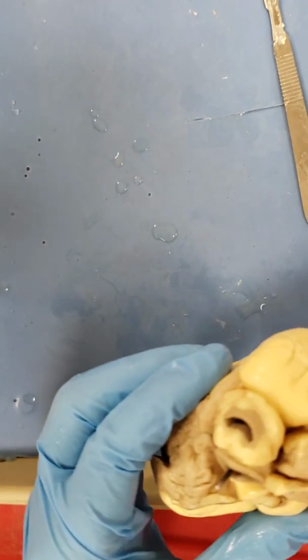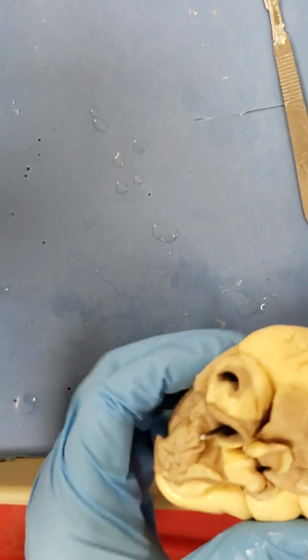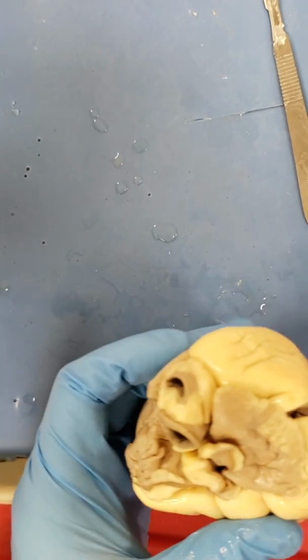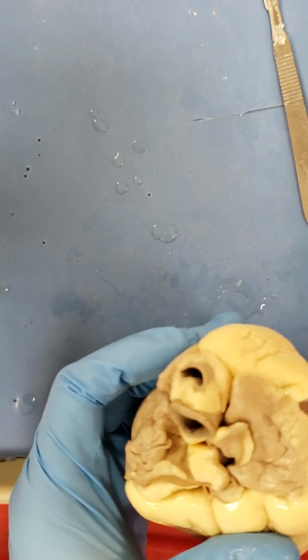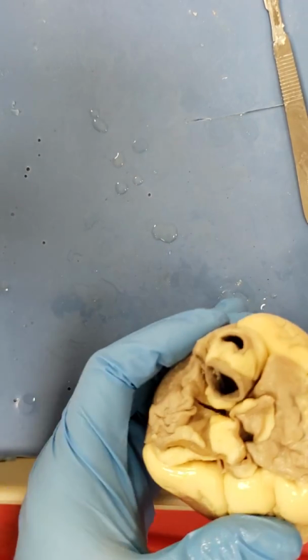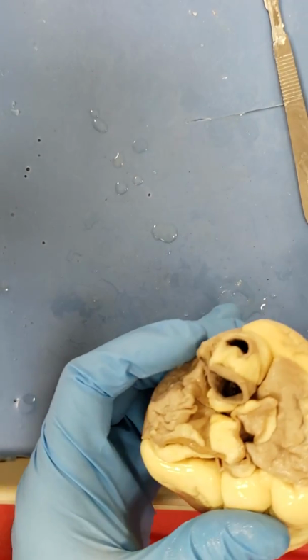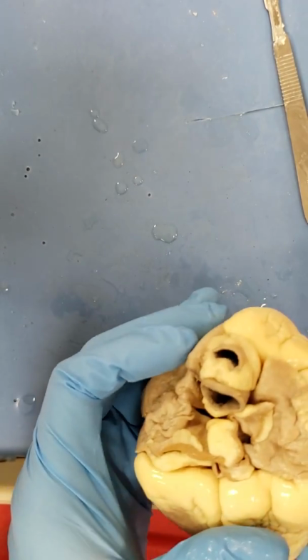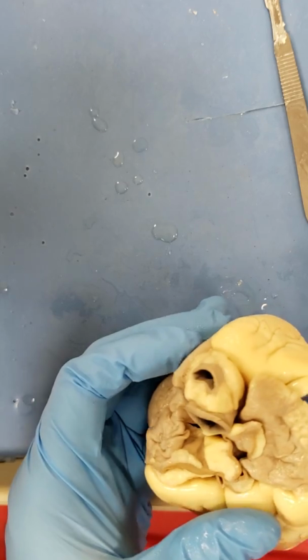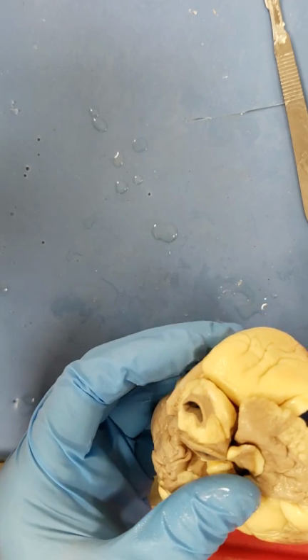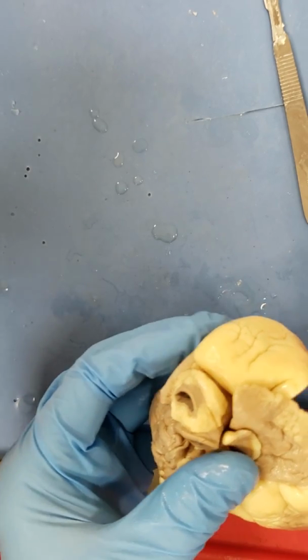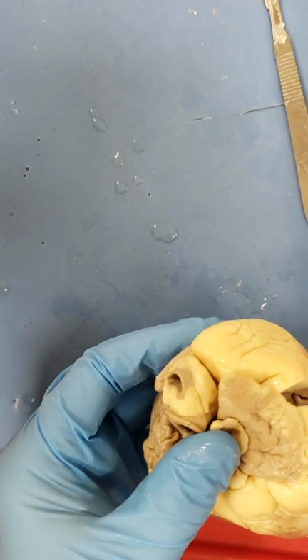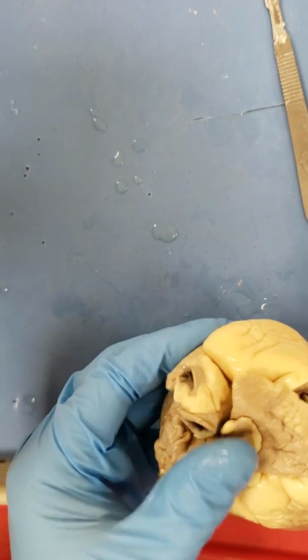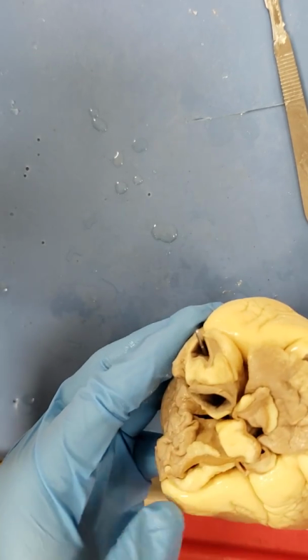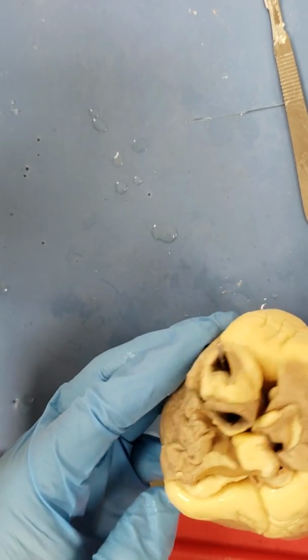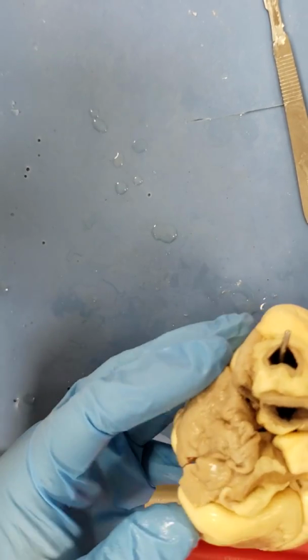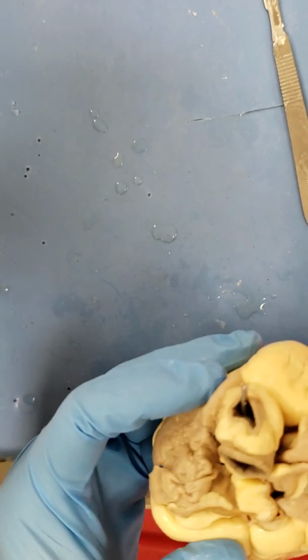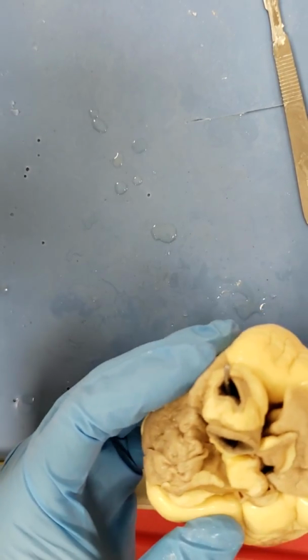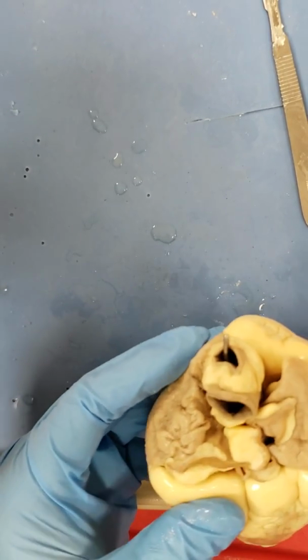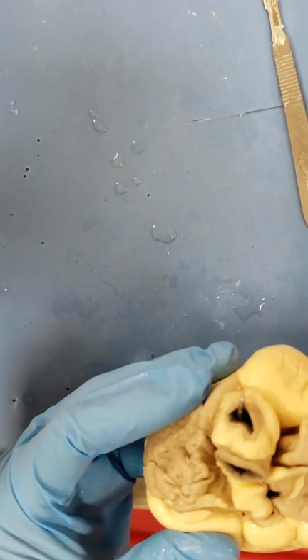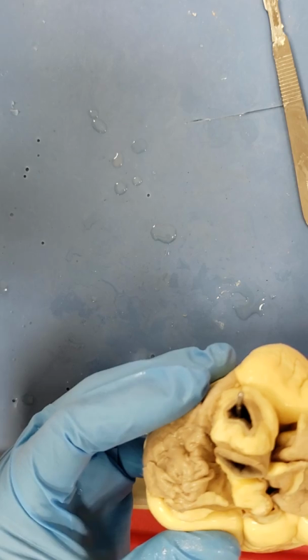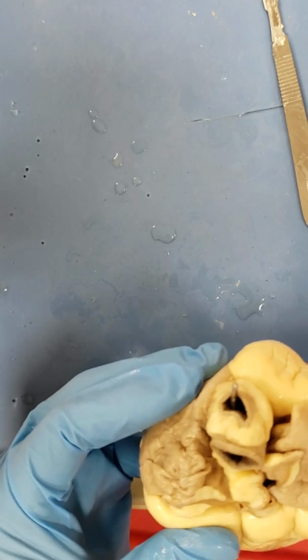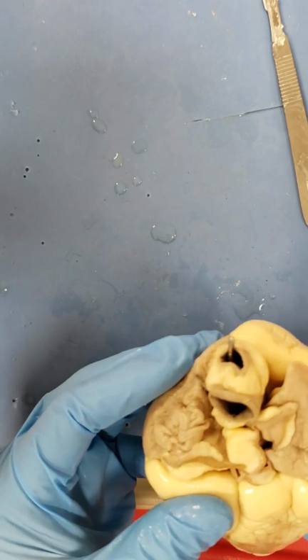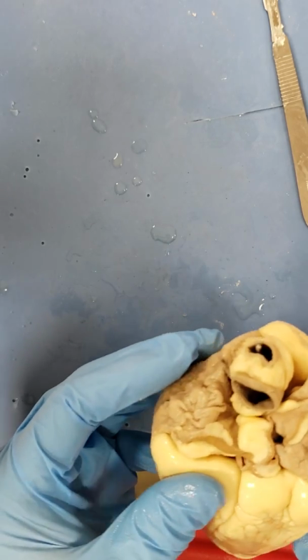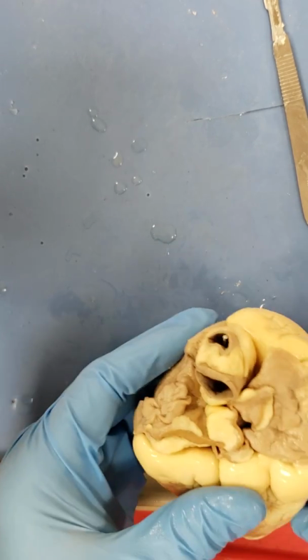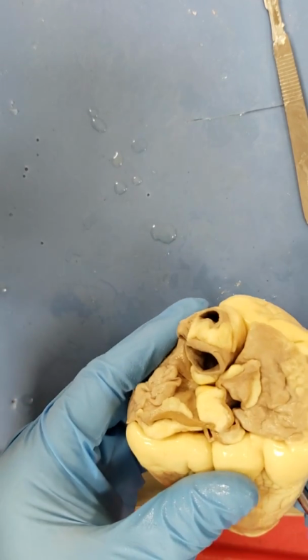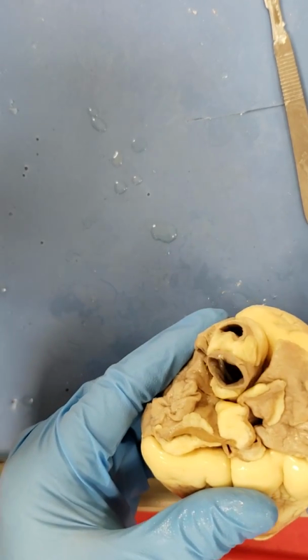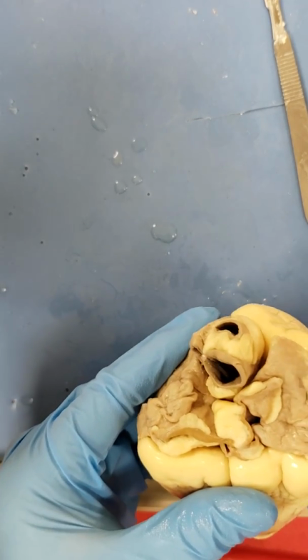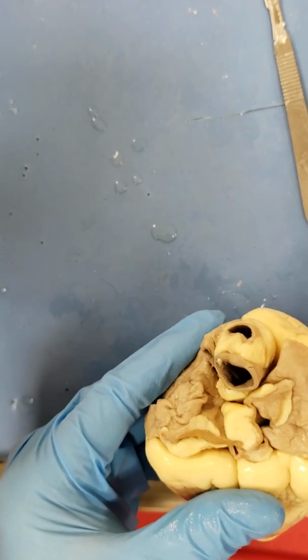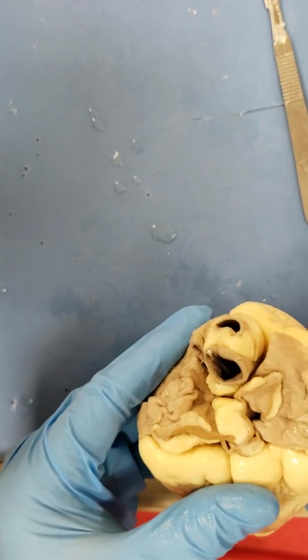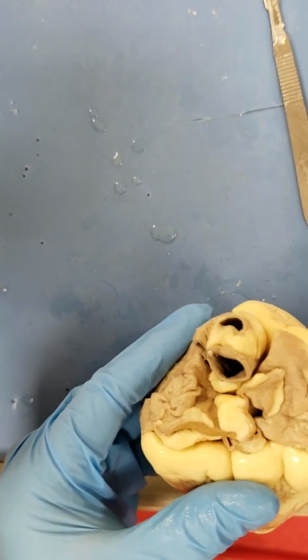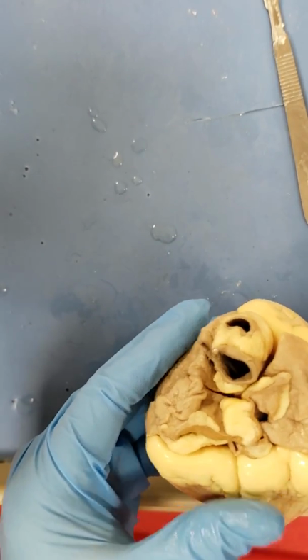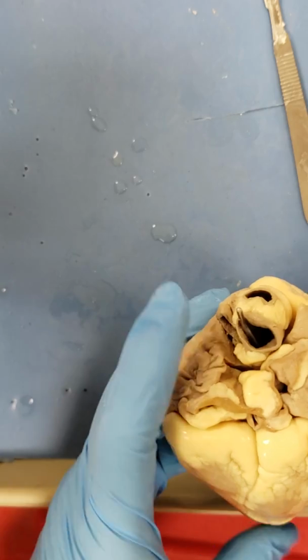This might be the brachiocephalic trunk on the right possibly, and then this may be the arch of the aorta coming up and over — possibly.